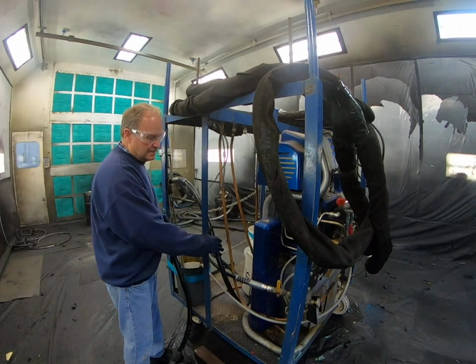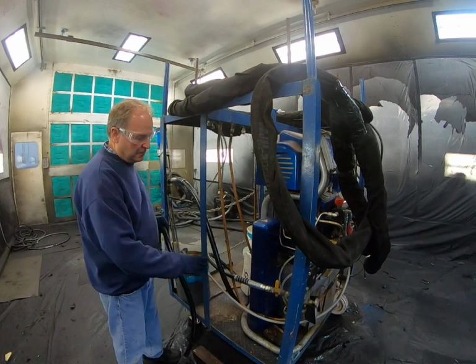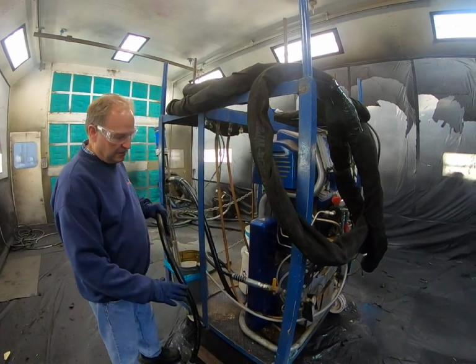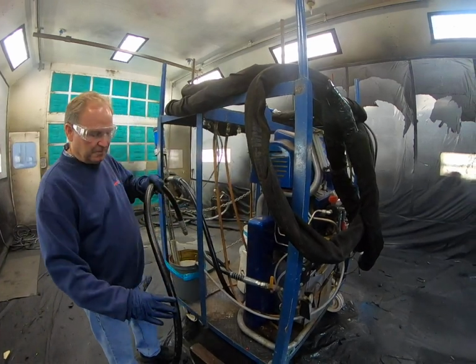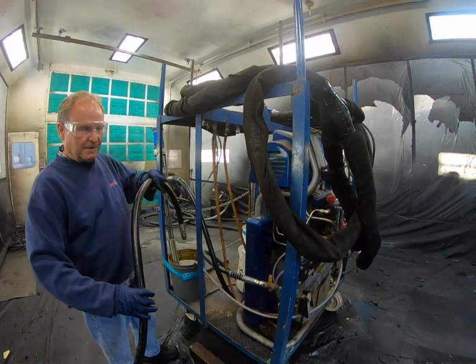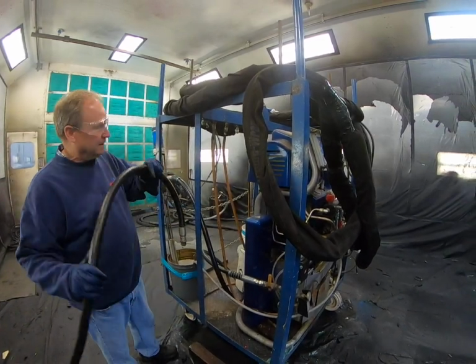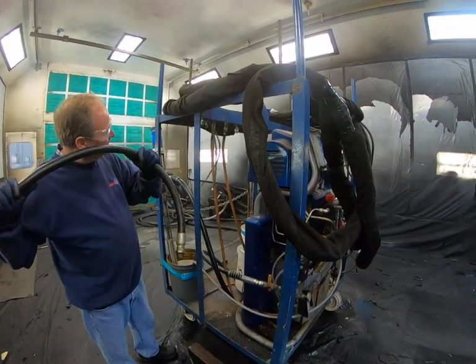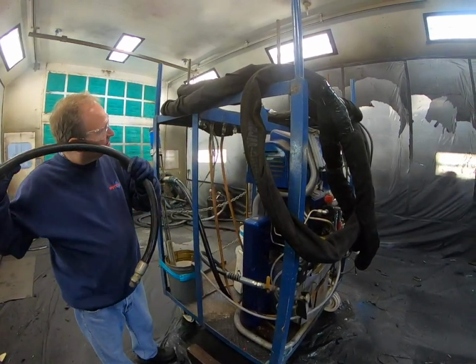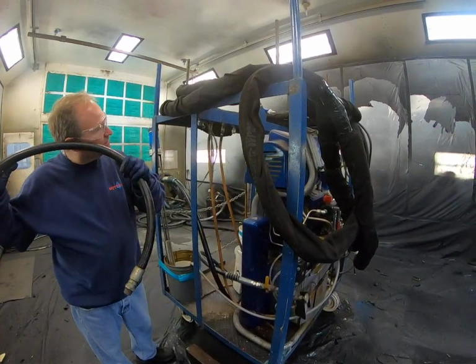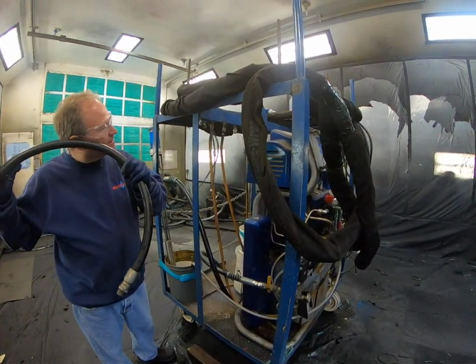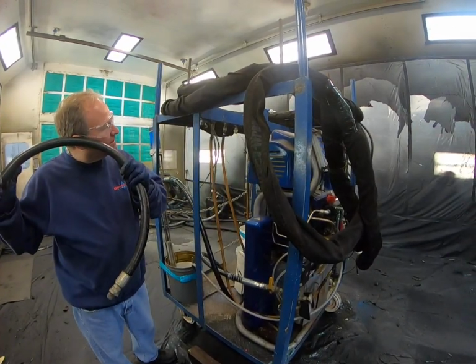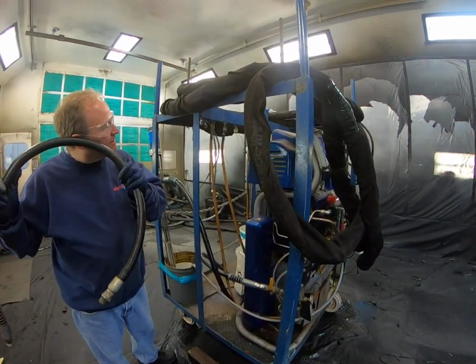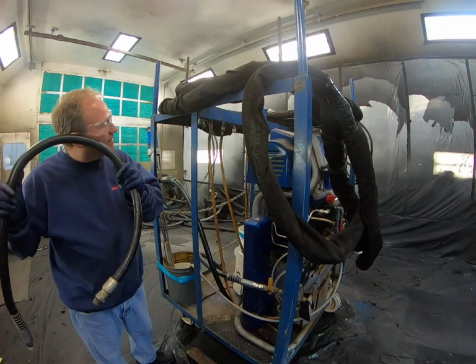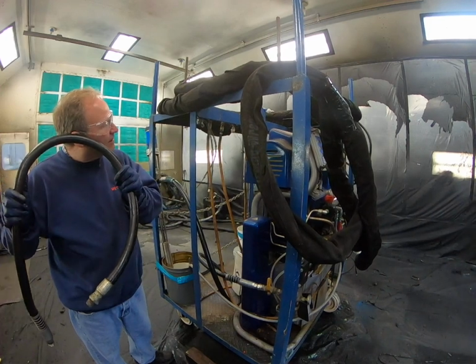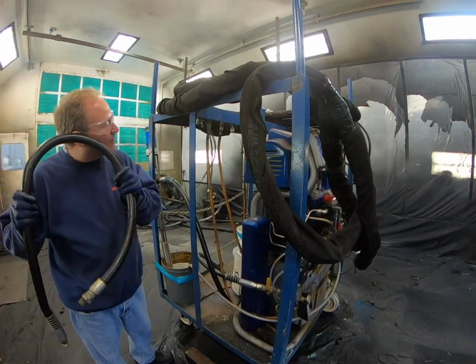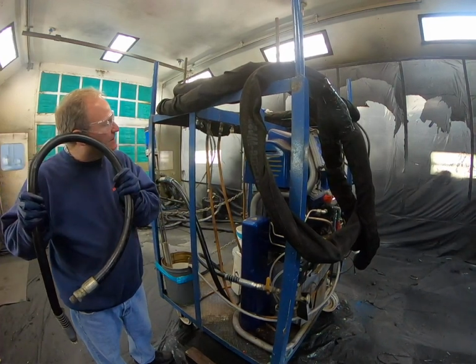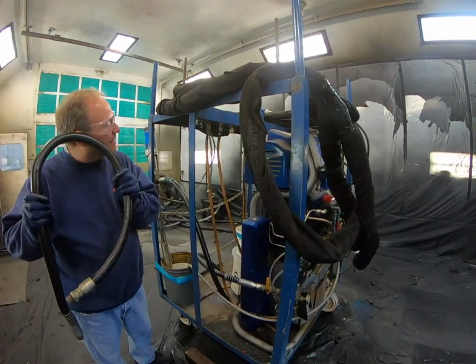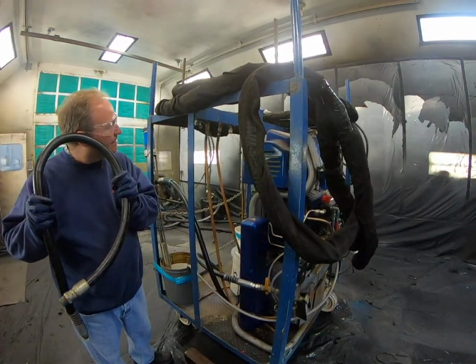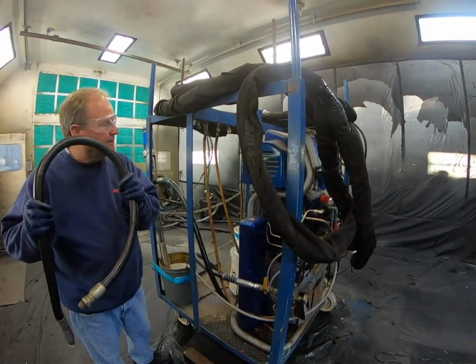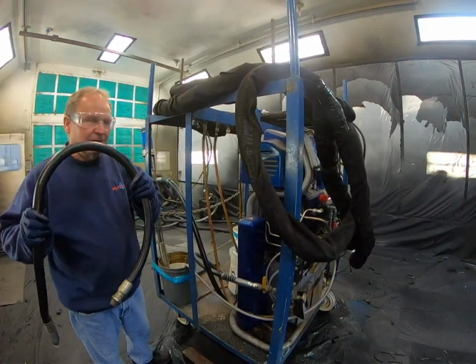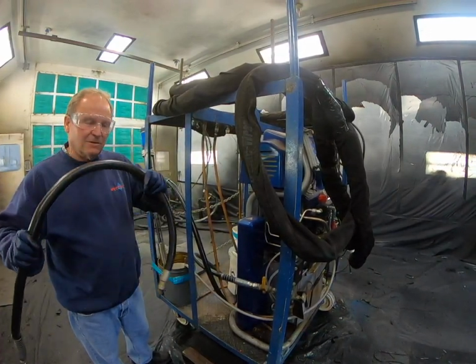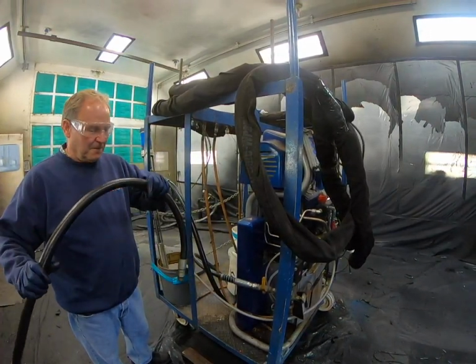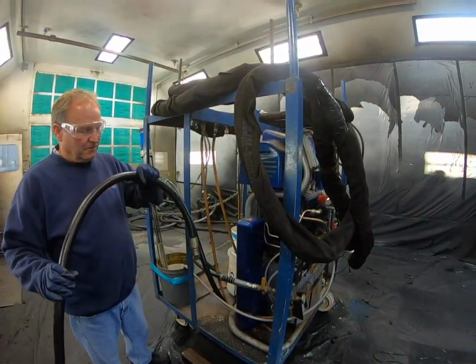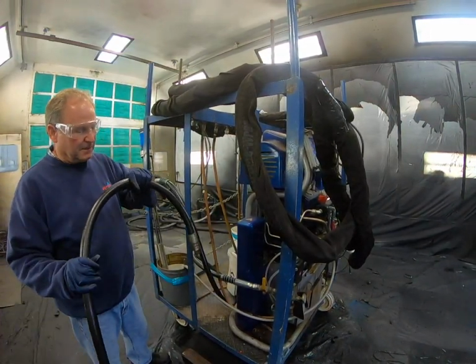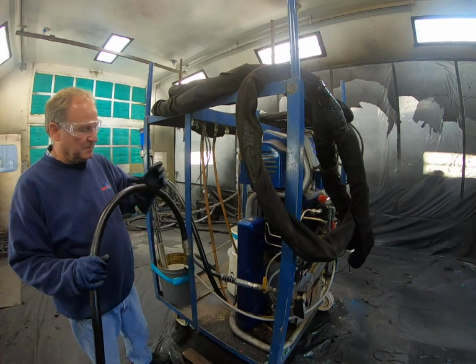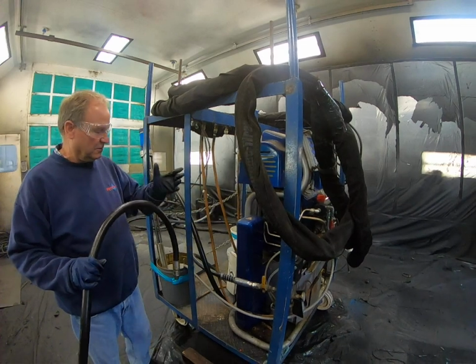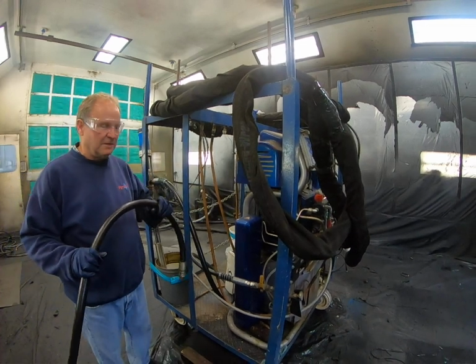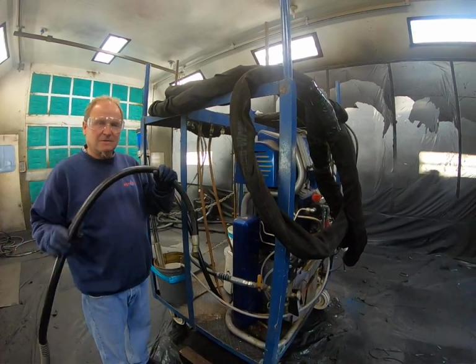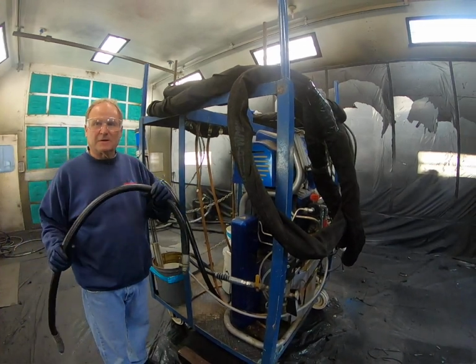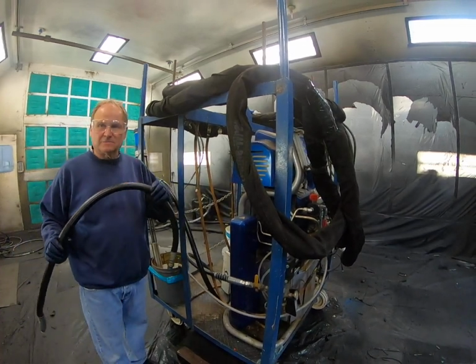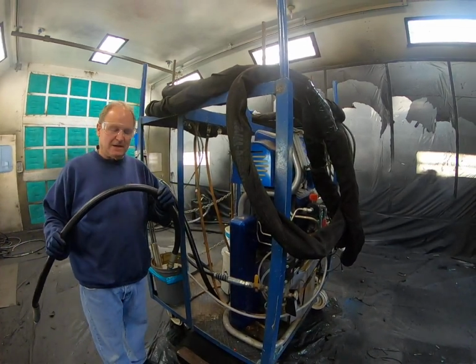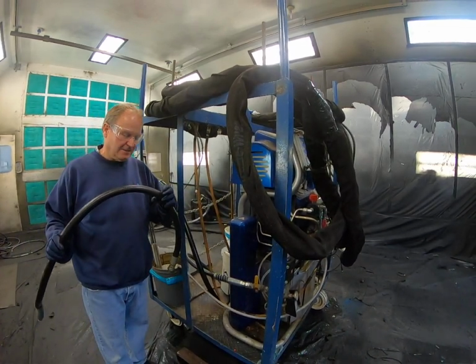We knew that if we listen to this hose, you can hear it crackle inside. So we told the customer the hose was compromised with a blockage.